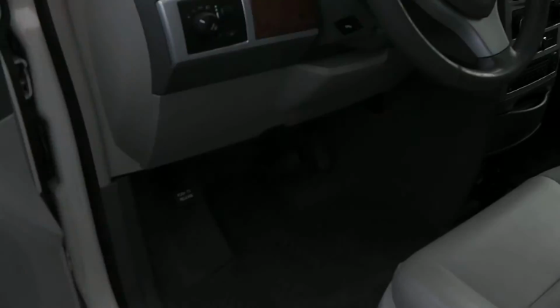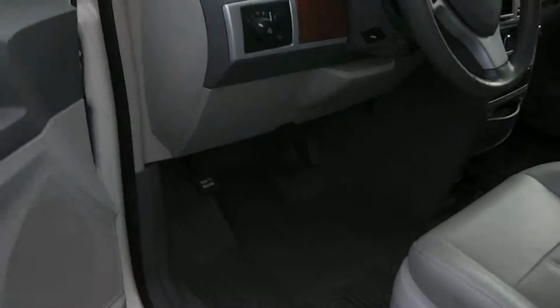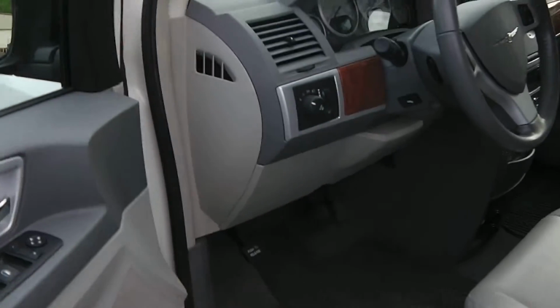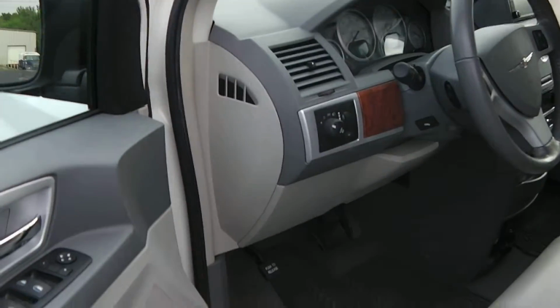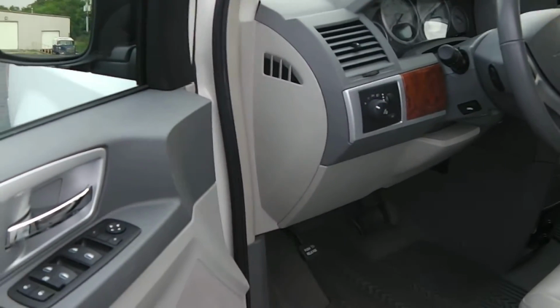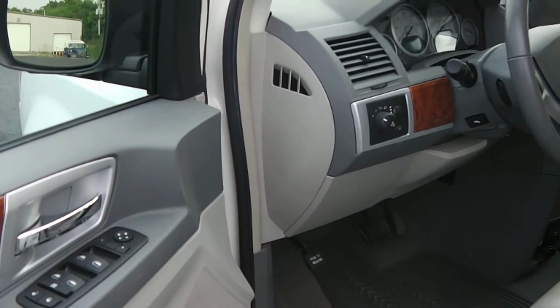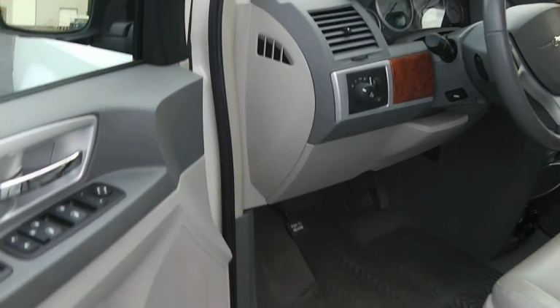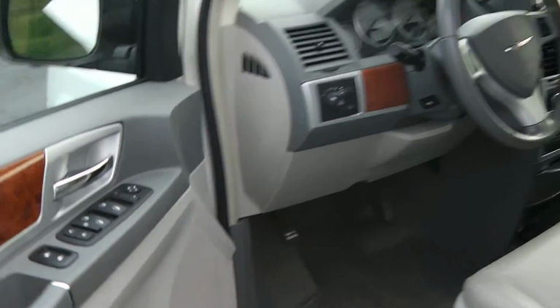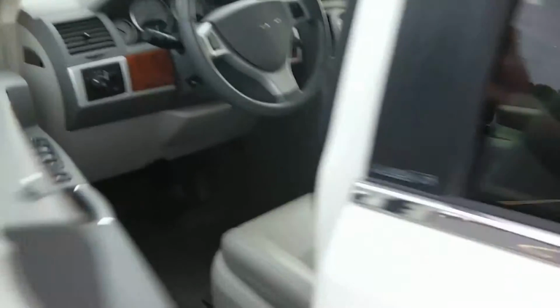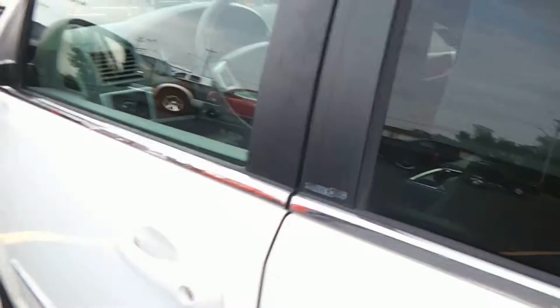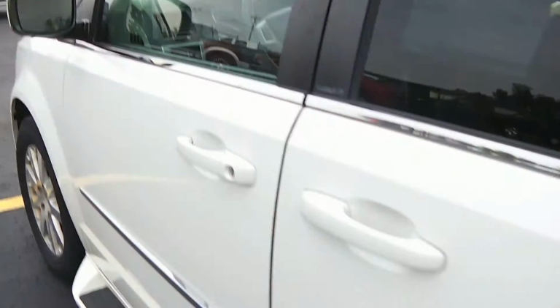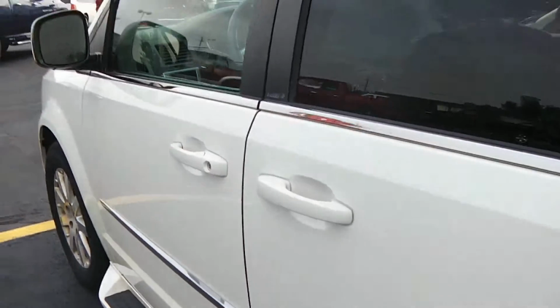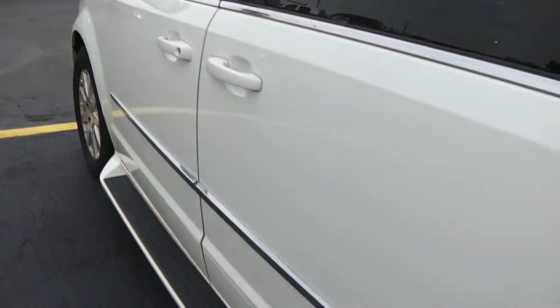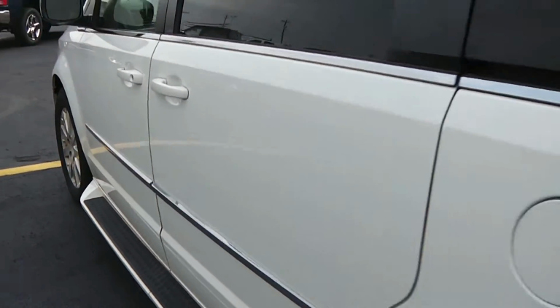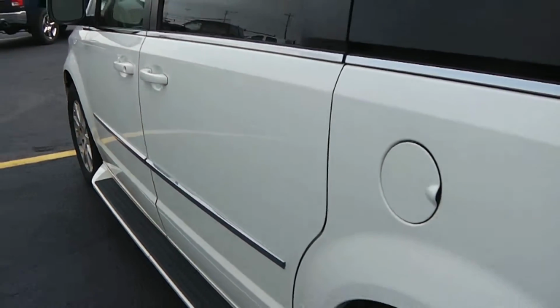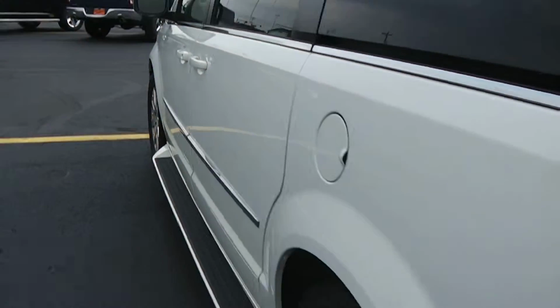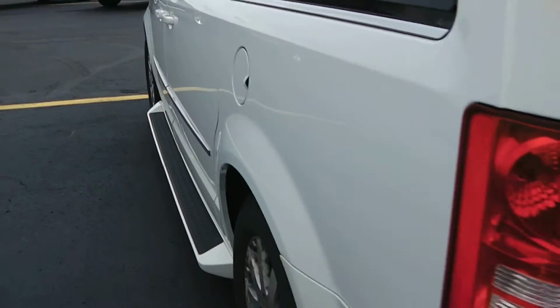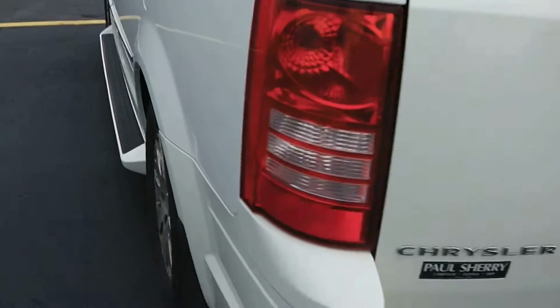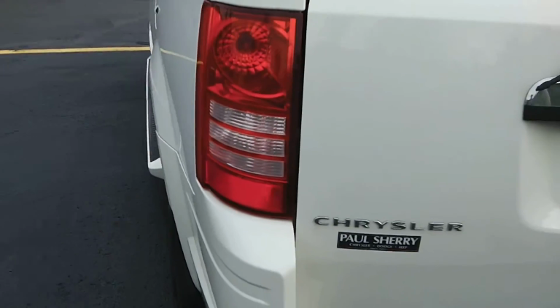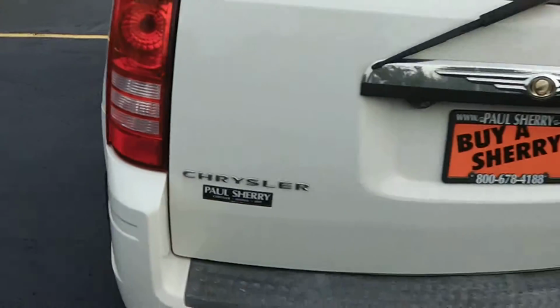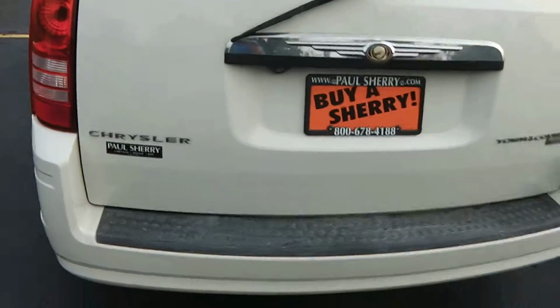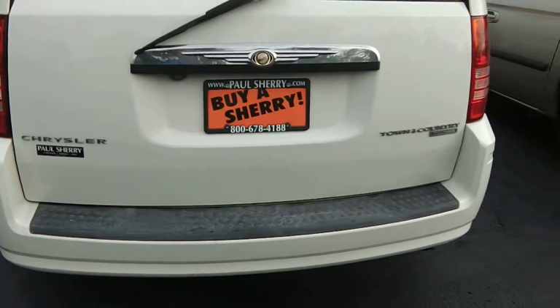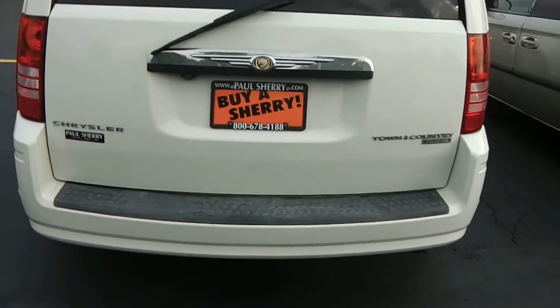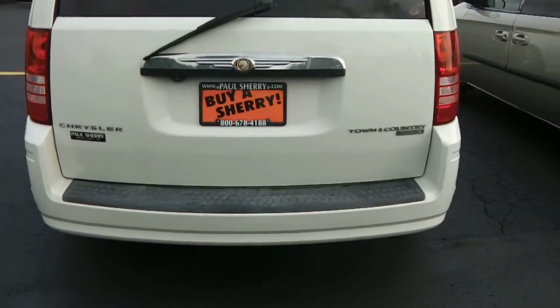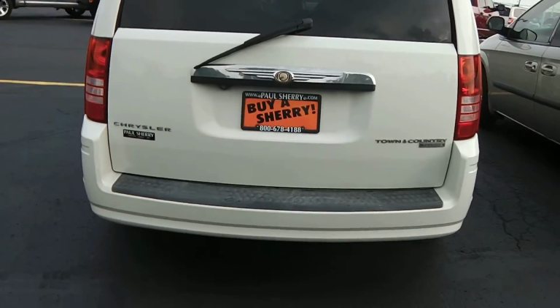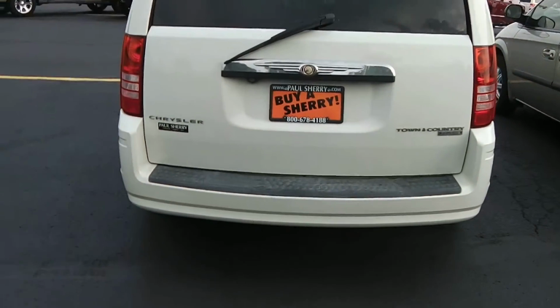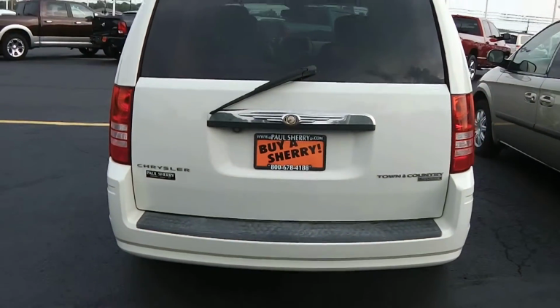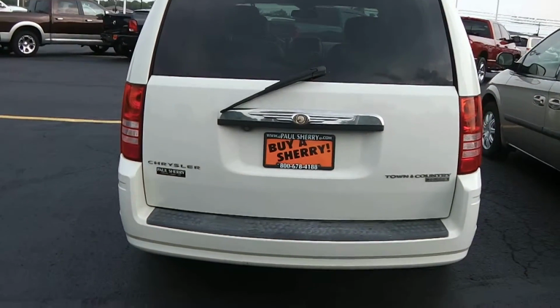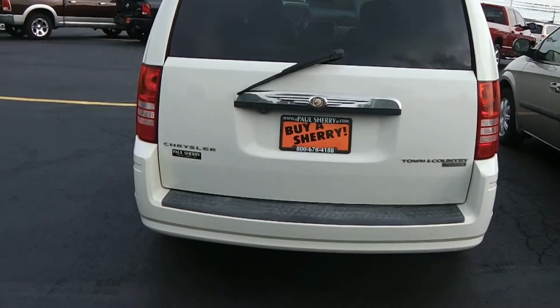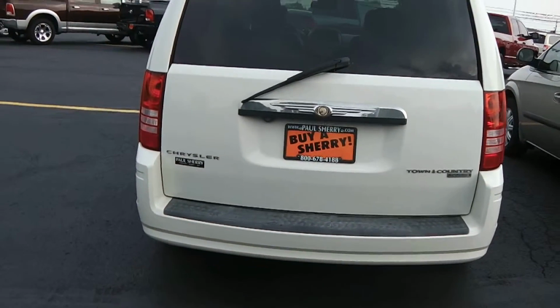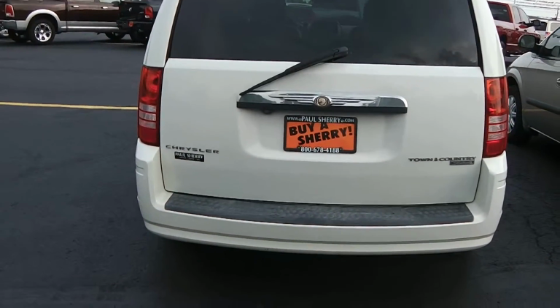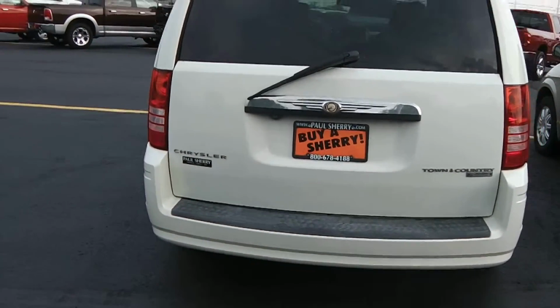It does have the automatic headlamps for the headlights. Going towards the back of the vehicle, it's showing it's the Chrysler Town & Country Touring Edition, and it does have a backup camera as well.